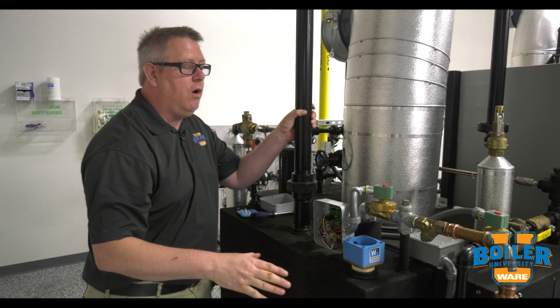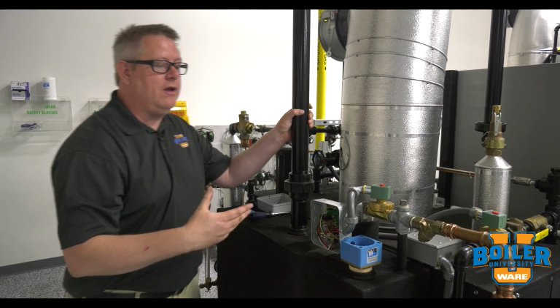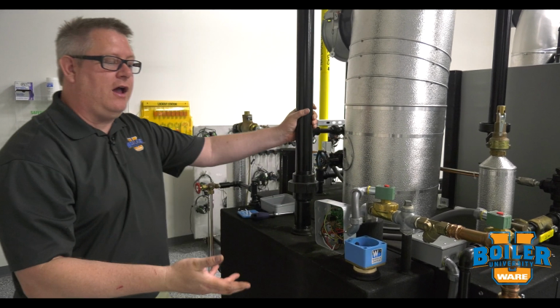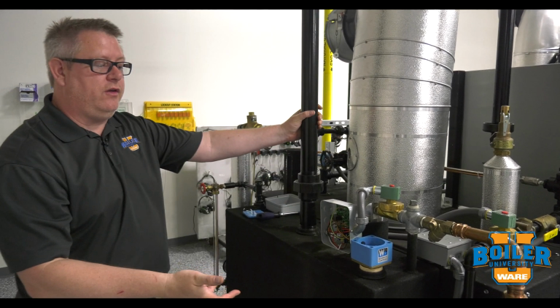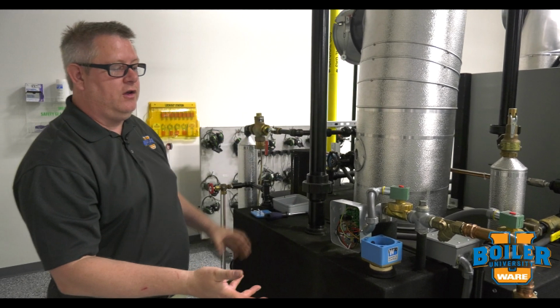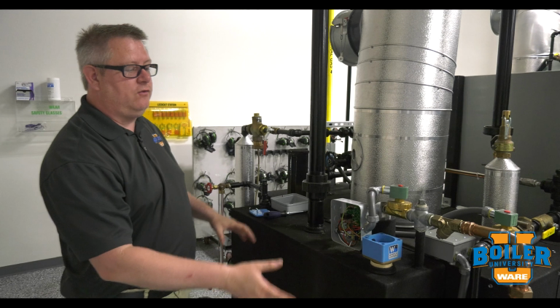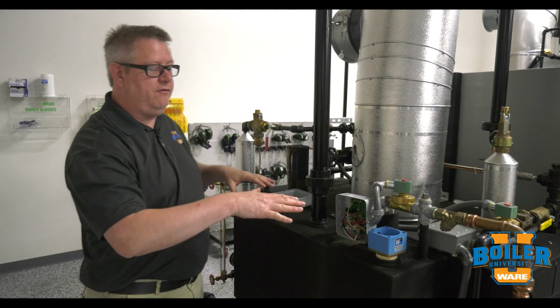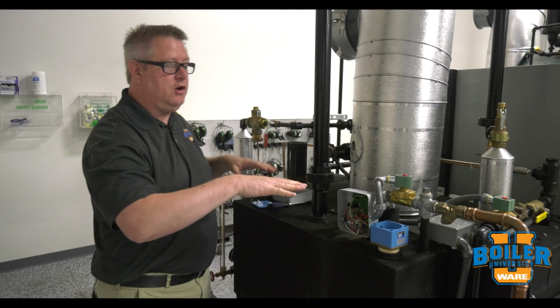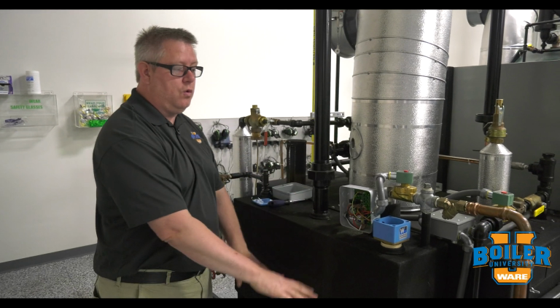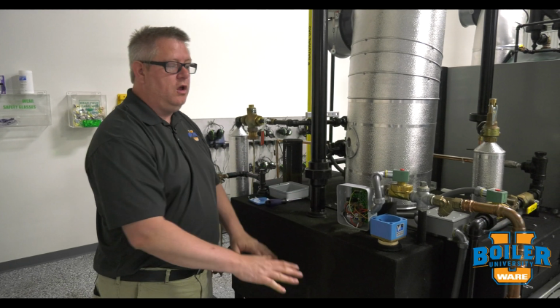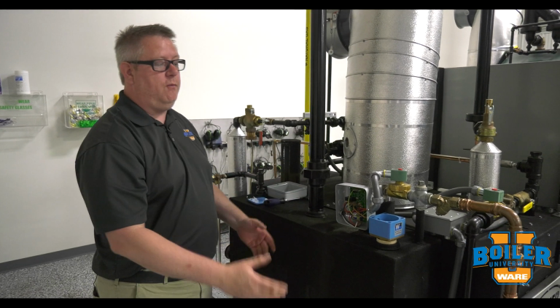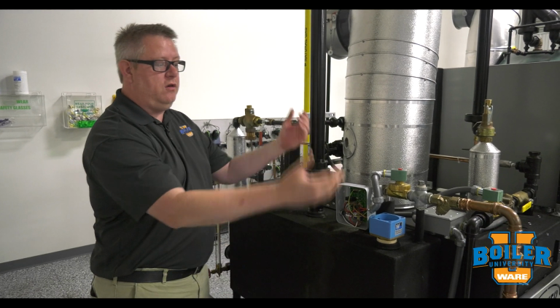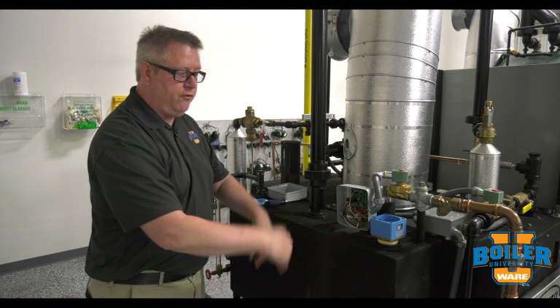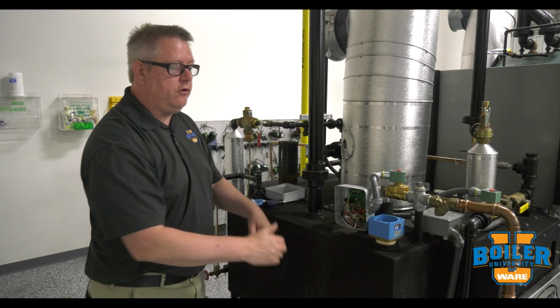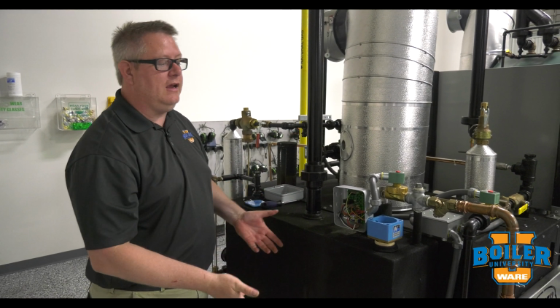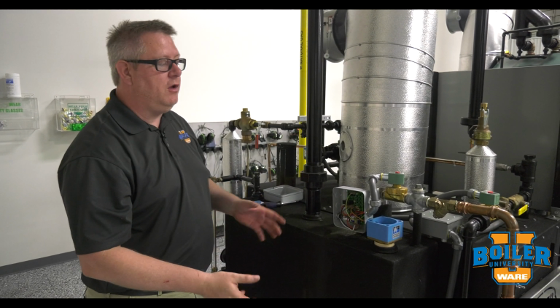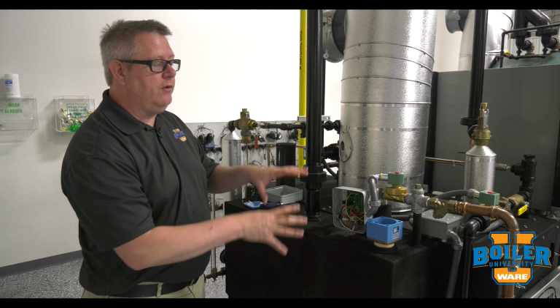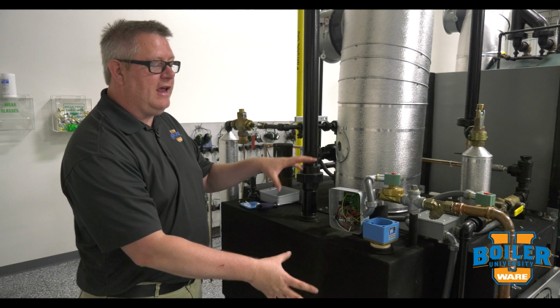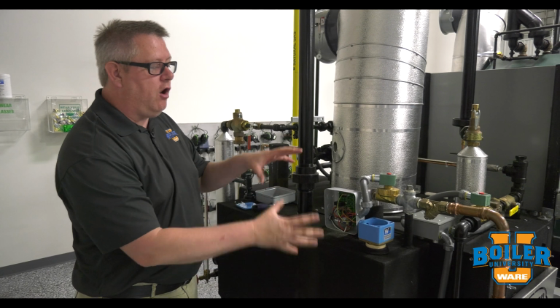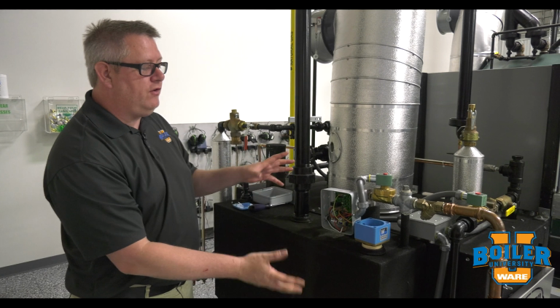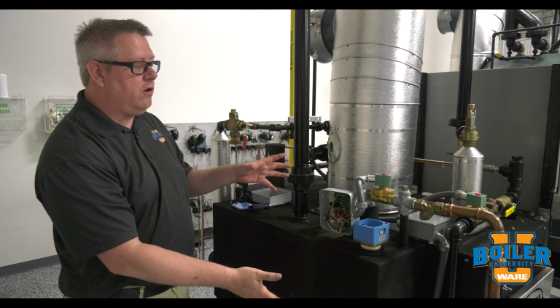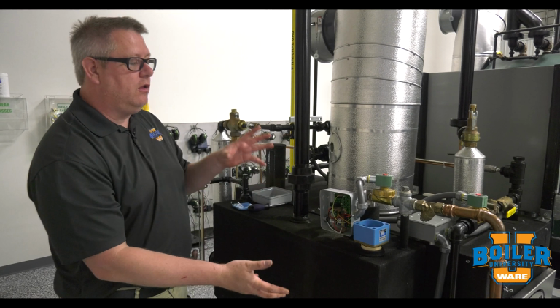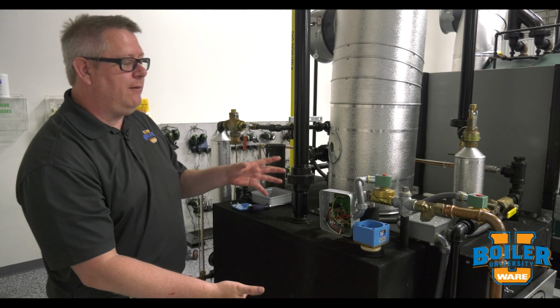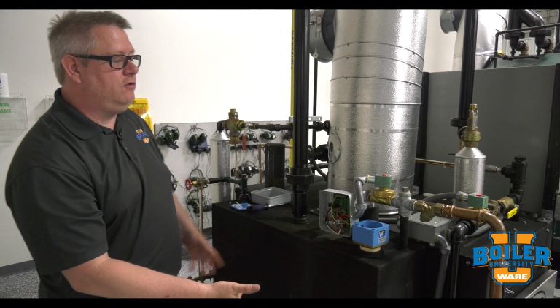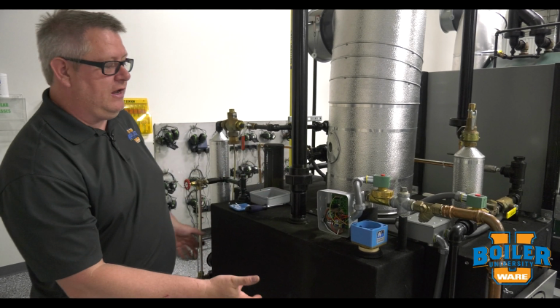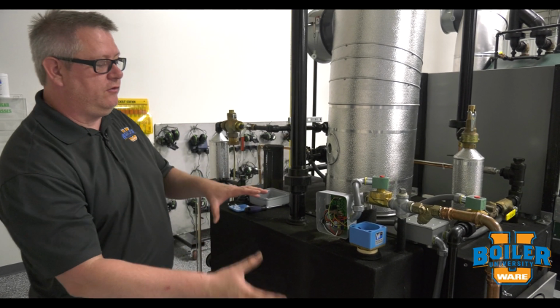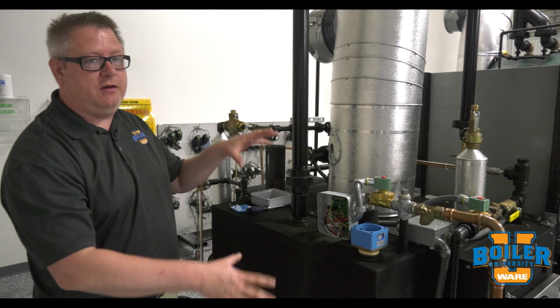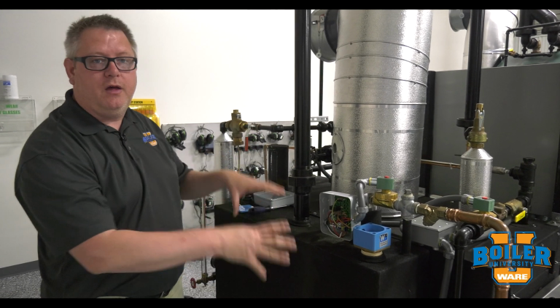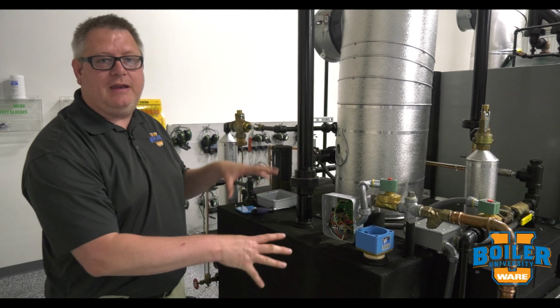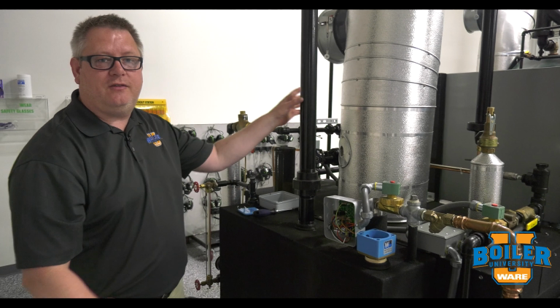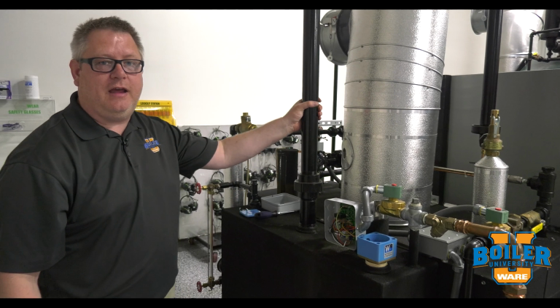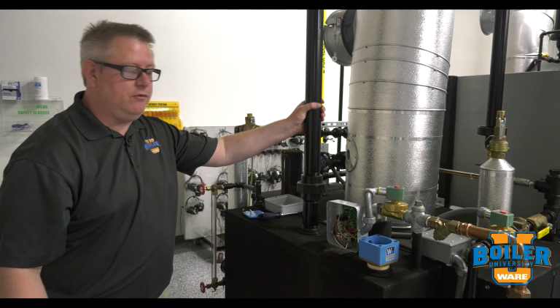What we sometimes encounter with this is we'll have the tank cool when the fresh water is making up. So if we've got a tank with on/off feed water, a lot of times we'll use preheat or something to help maintain a steady tank temperature.